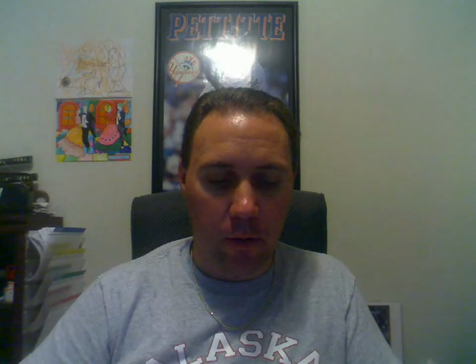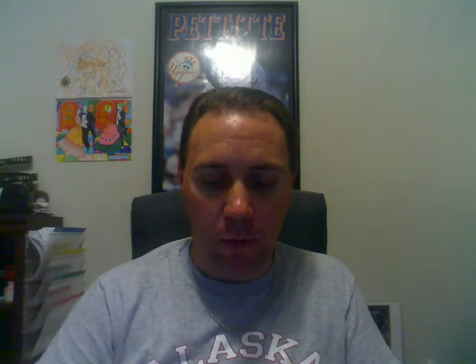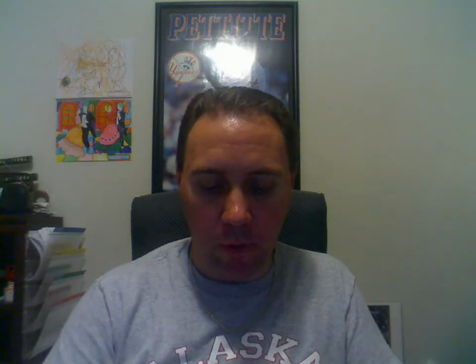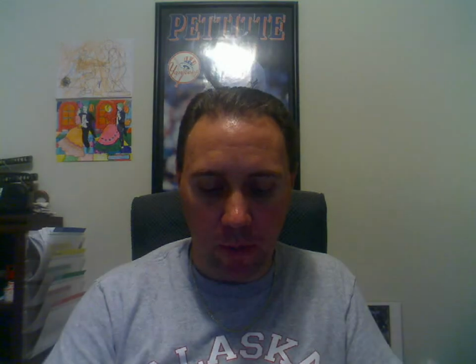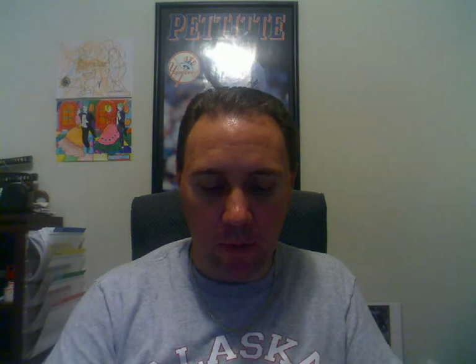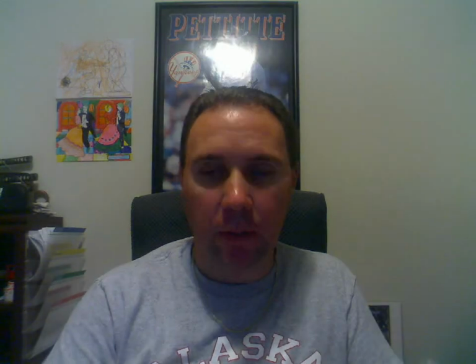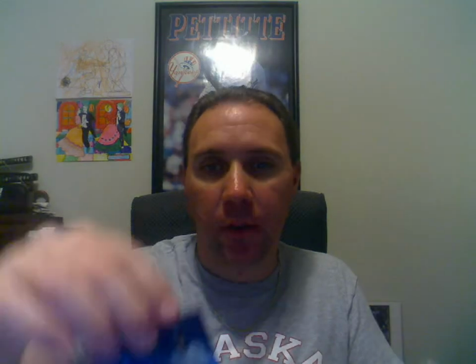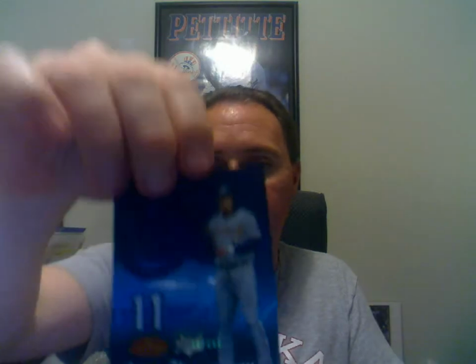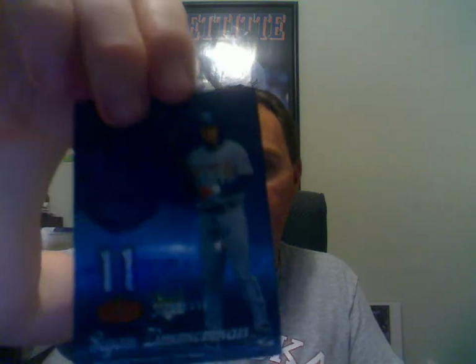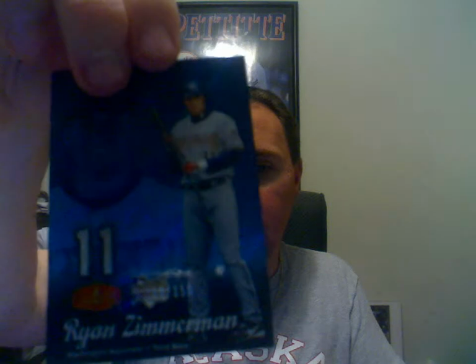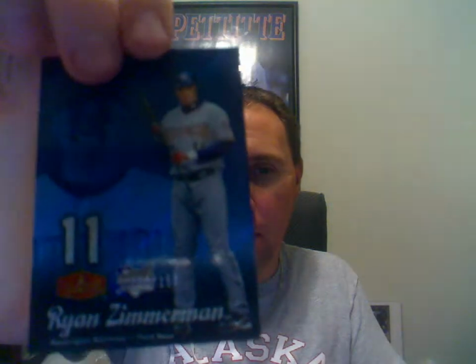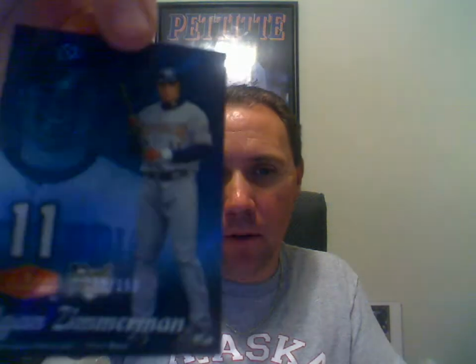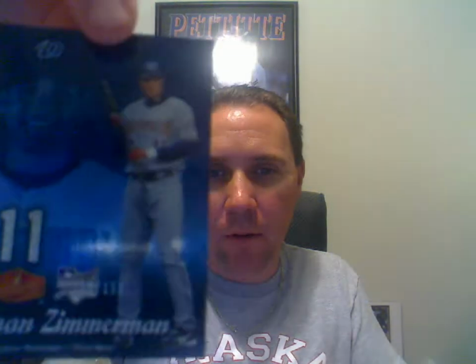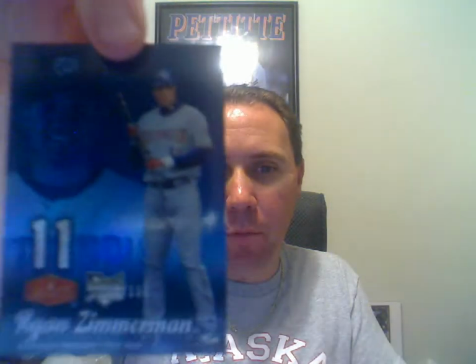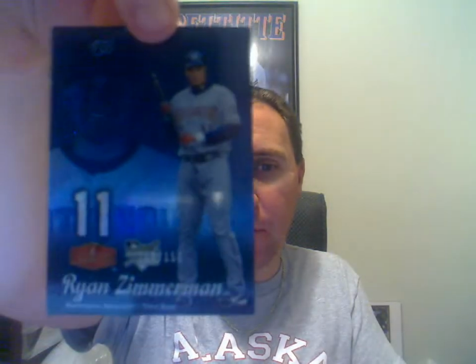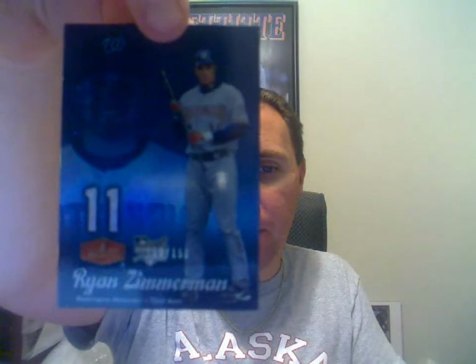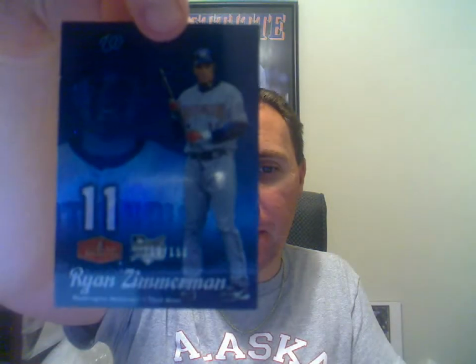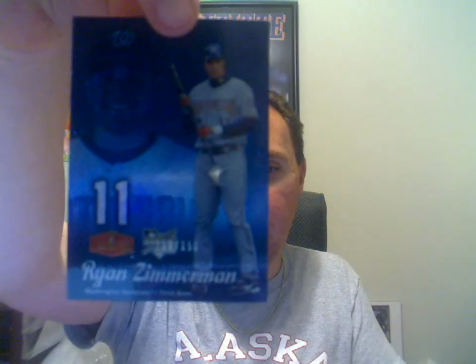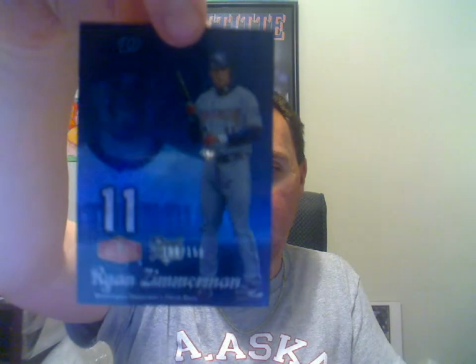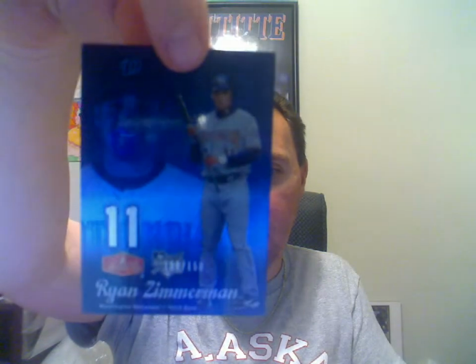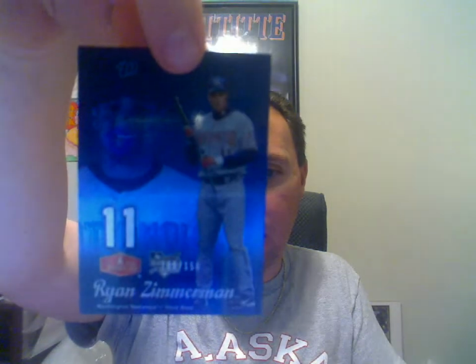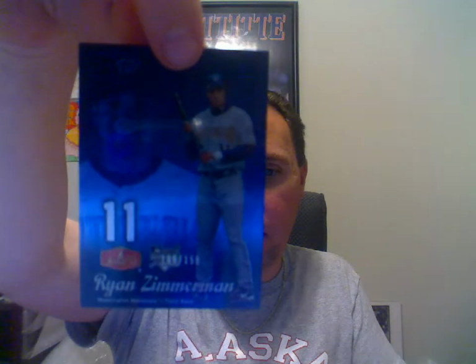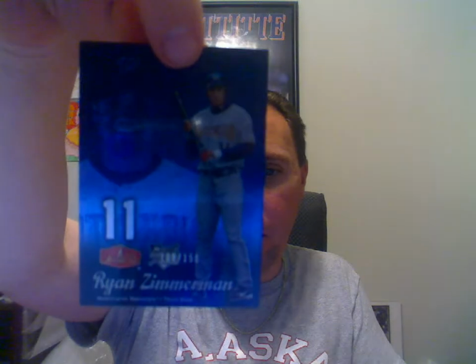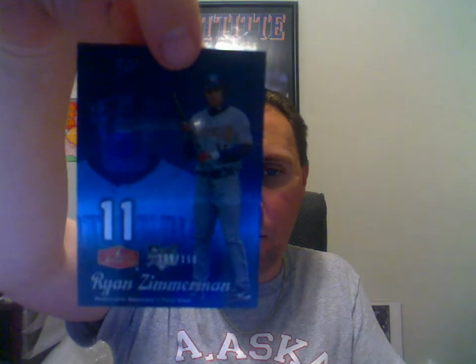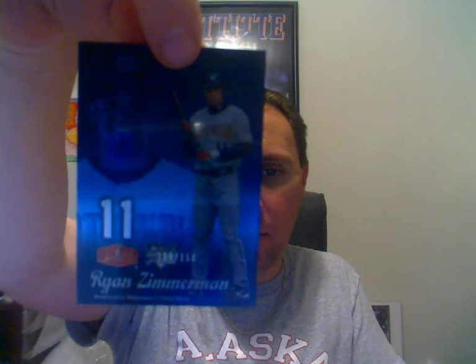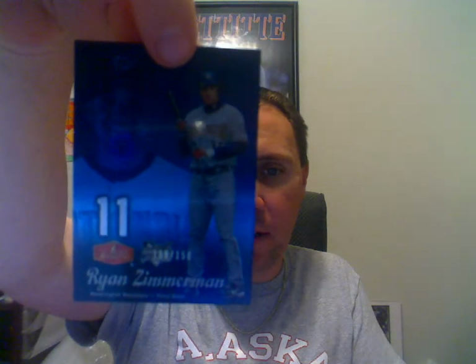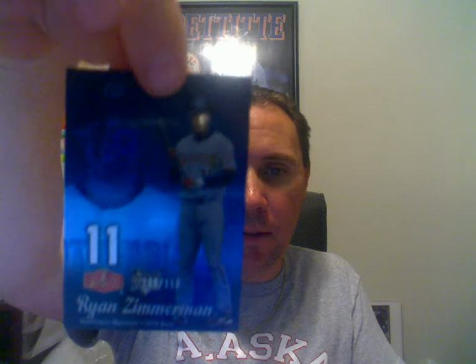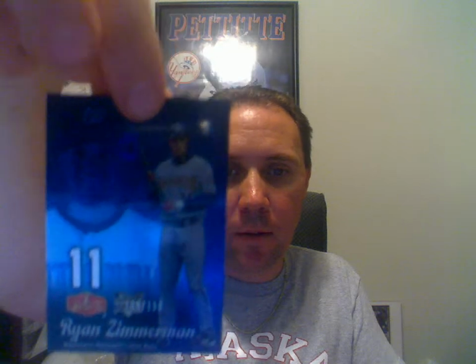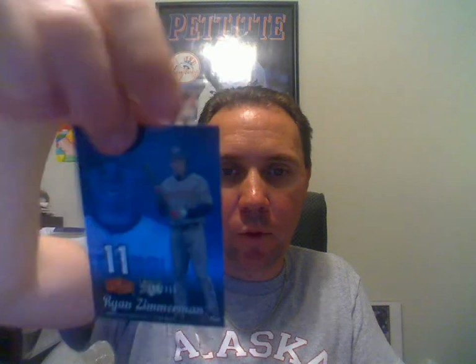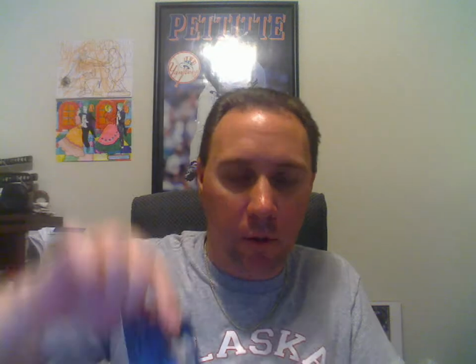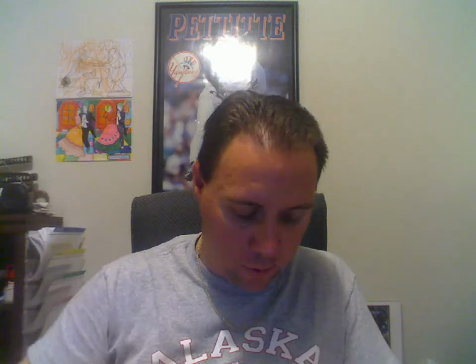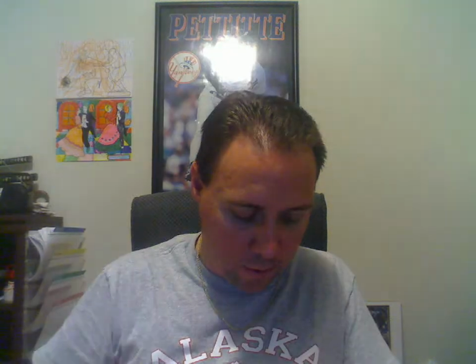Next one here is the 2006 Flair Showcase, the blue version of Ryan Zimmerman, and that is numbered to 2150. Pretty neat little card there.